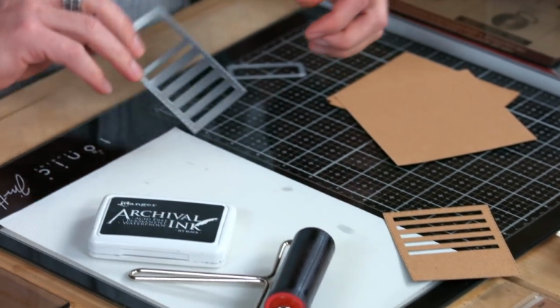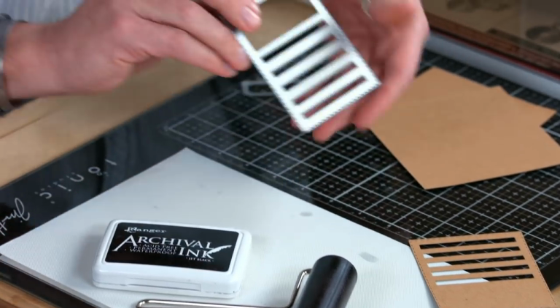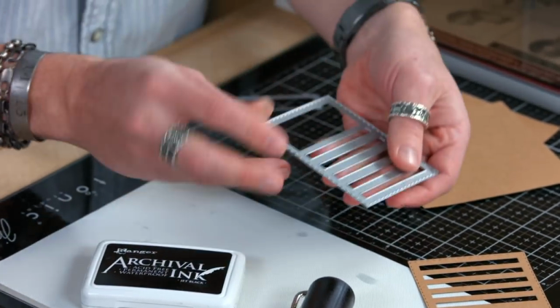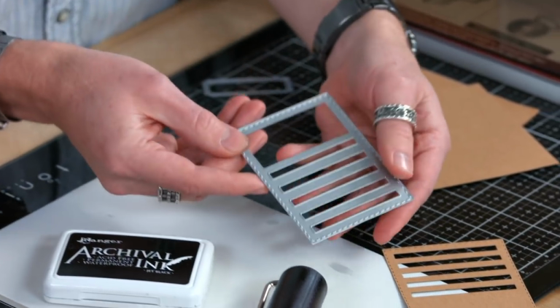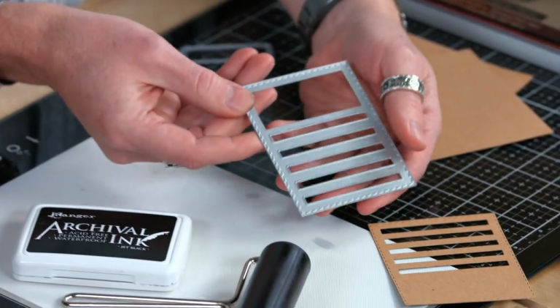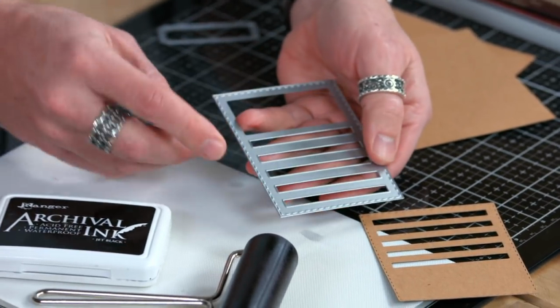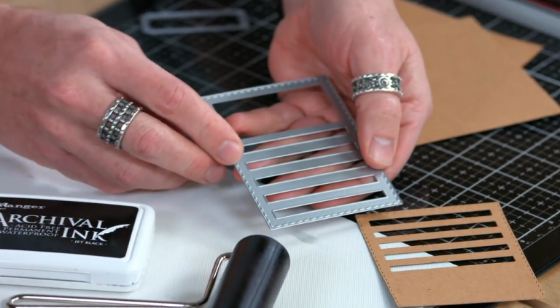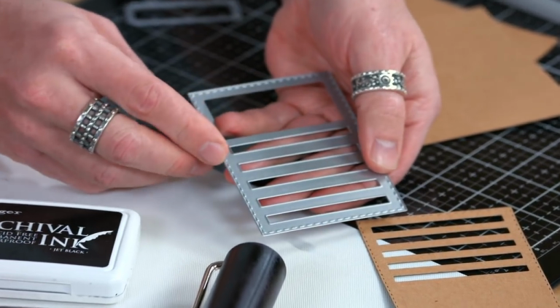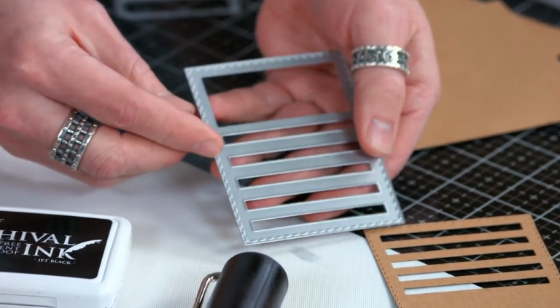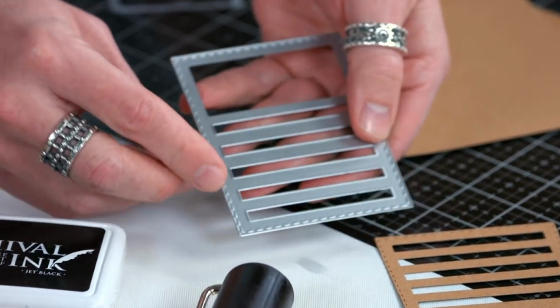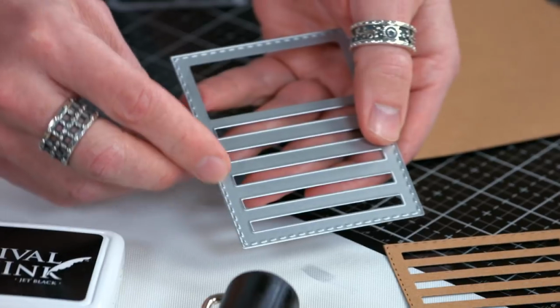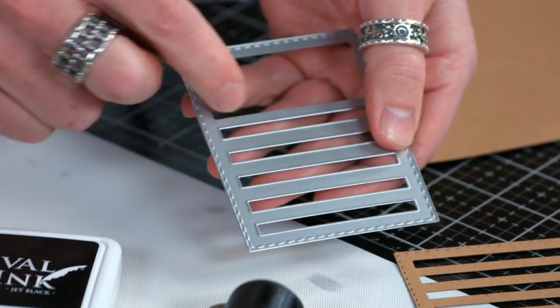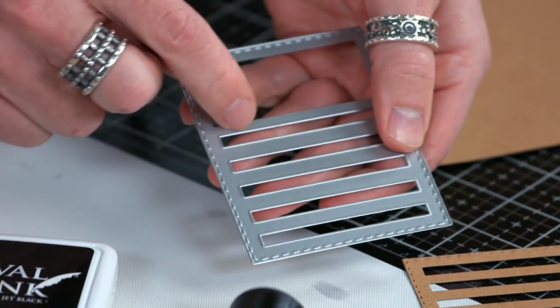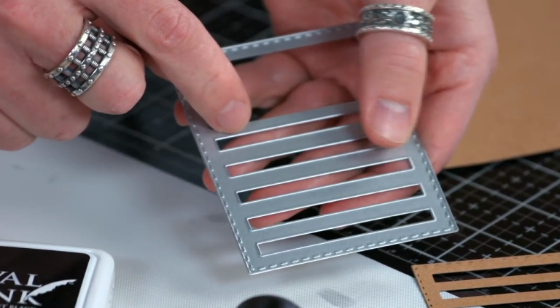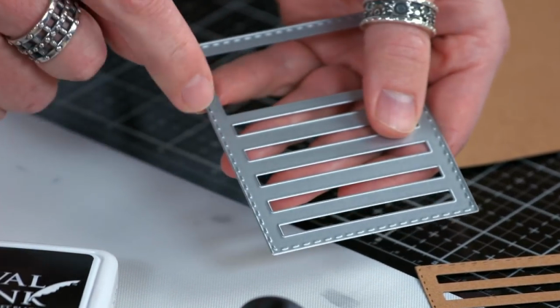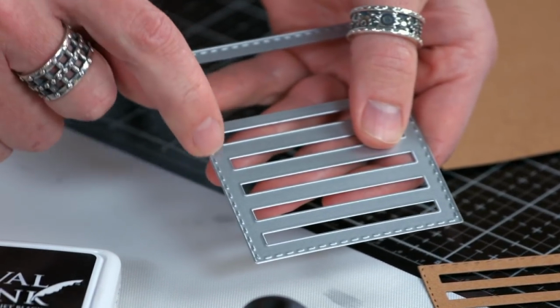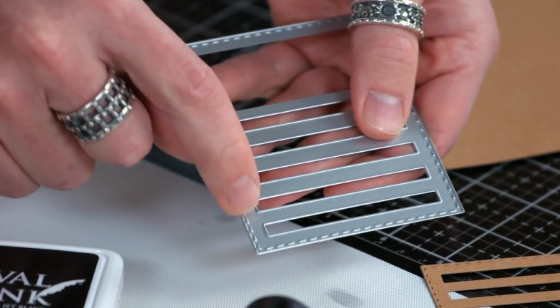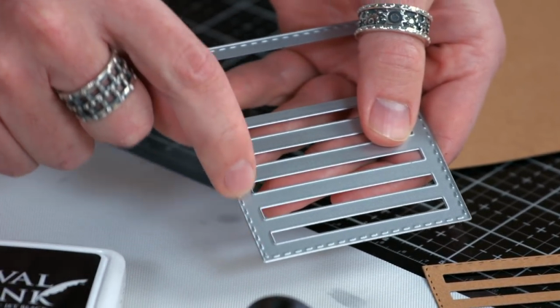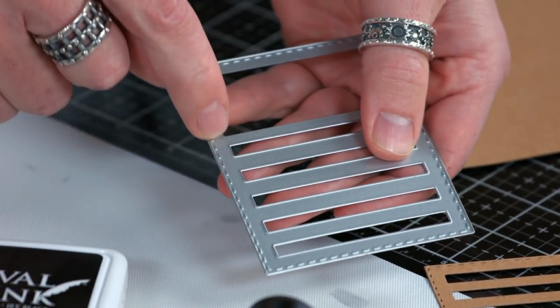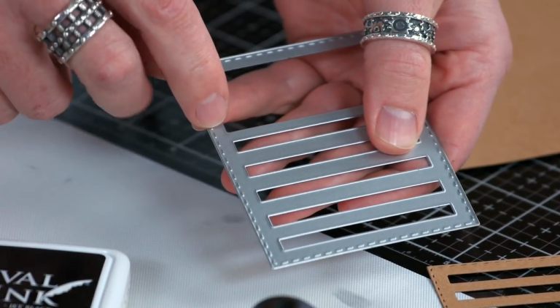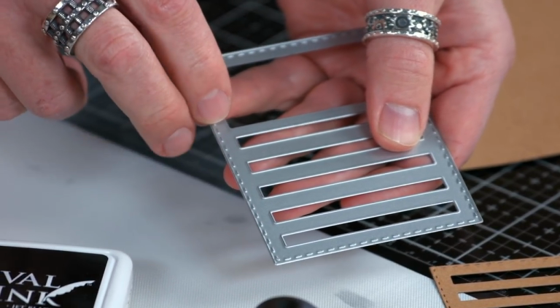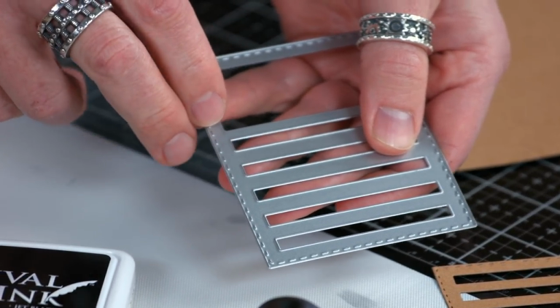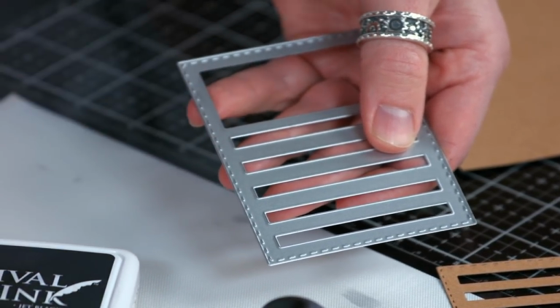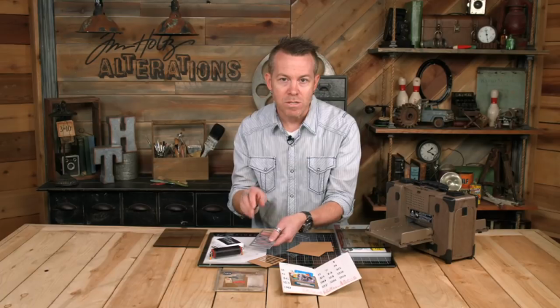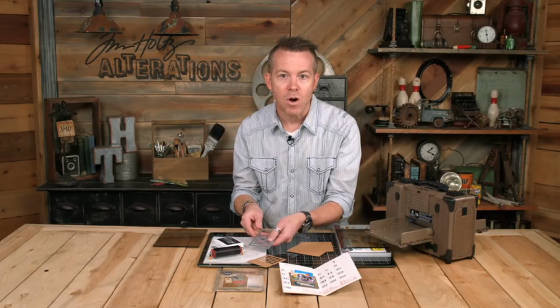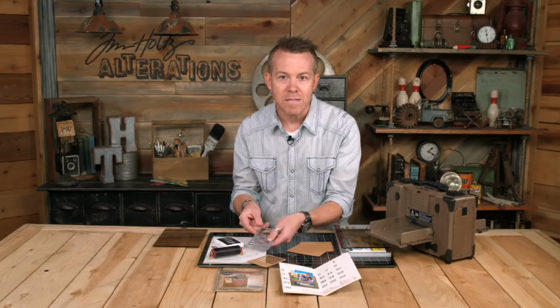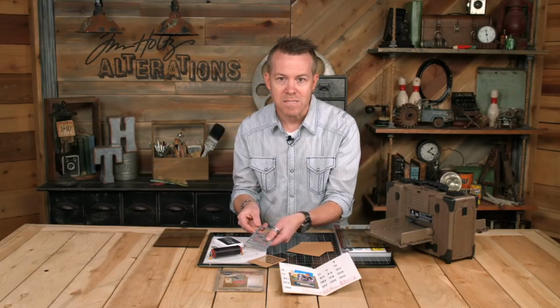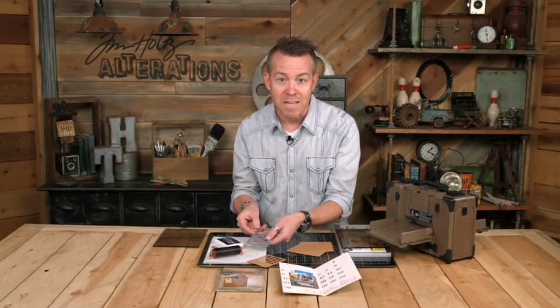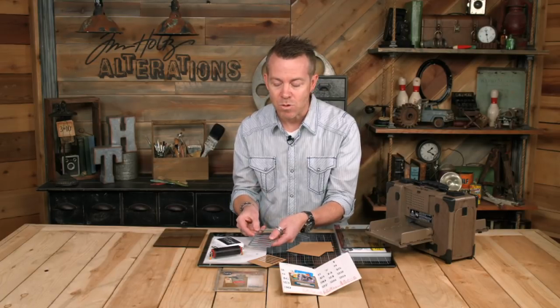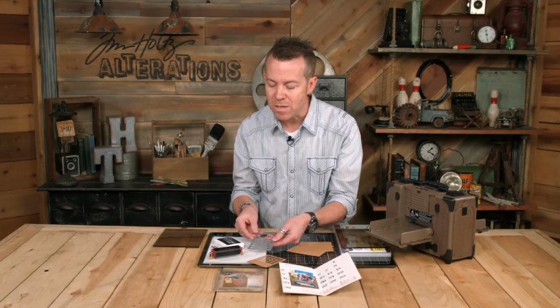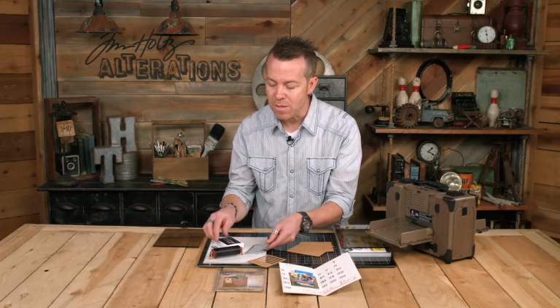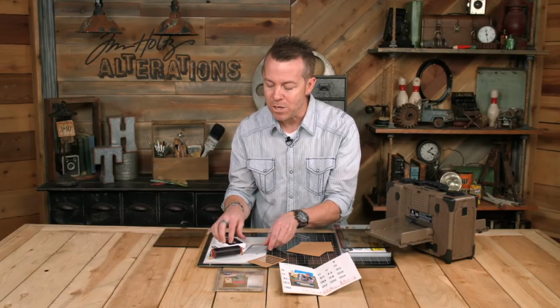And then of course, our die. The die that I'm using — we want to make sure that not only does it have the blades to cut, but it has some of that detail or crease die that's going to go into the die, and that's what's going to leave the impression.